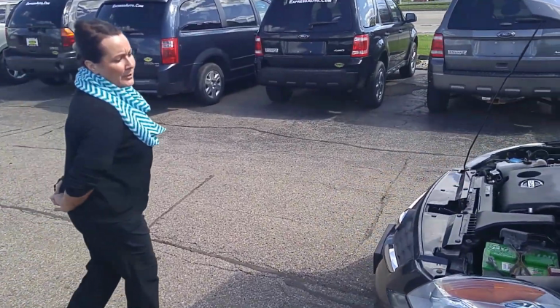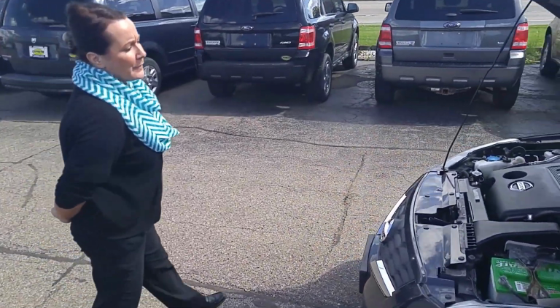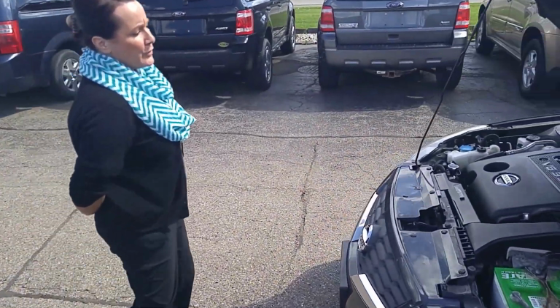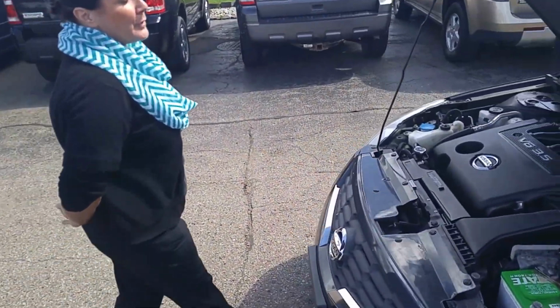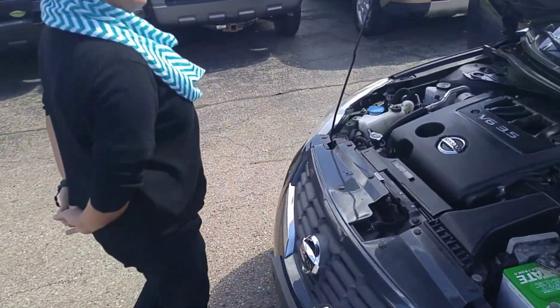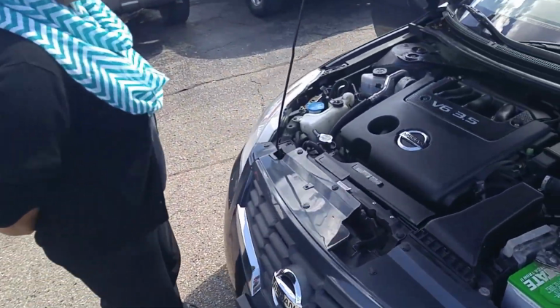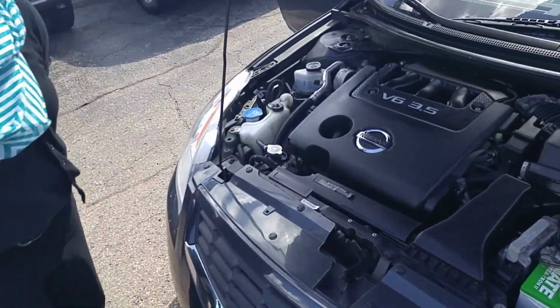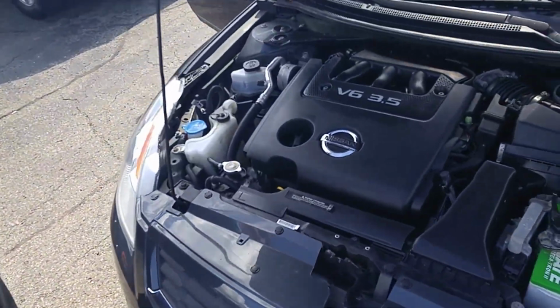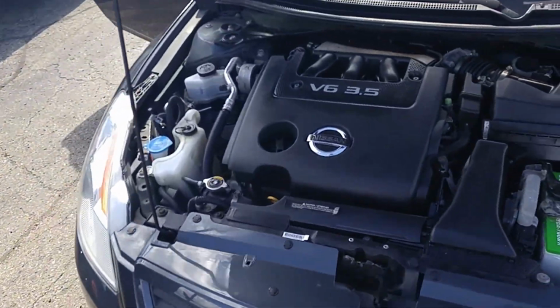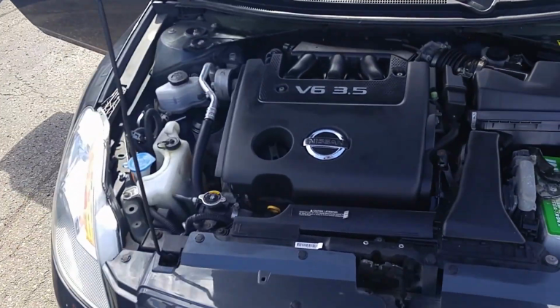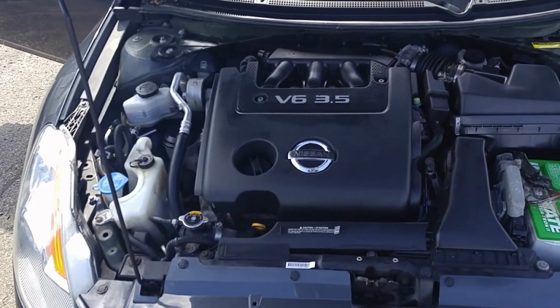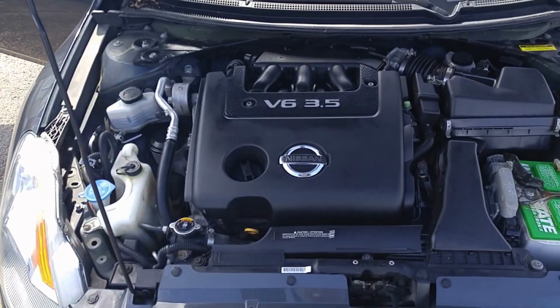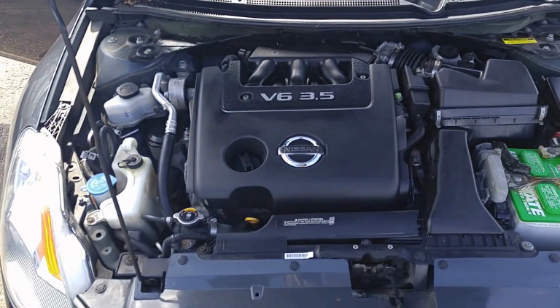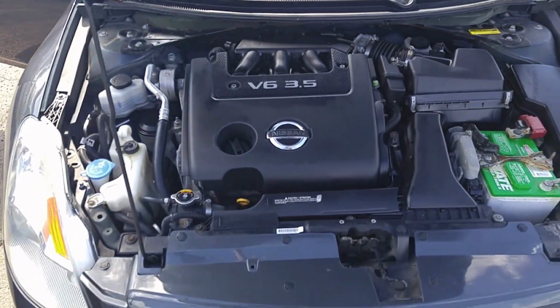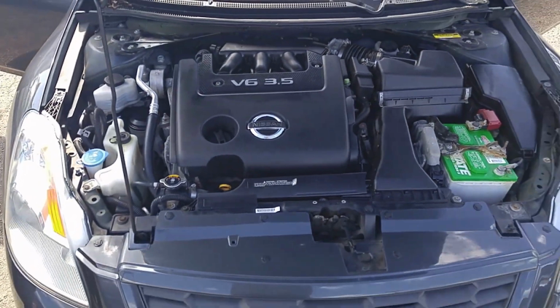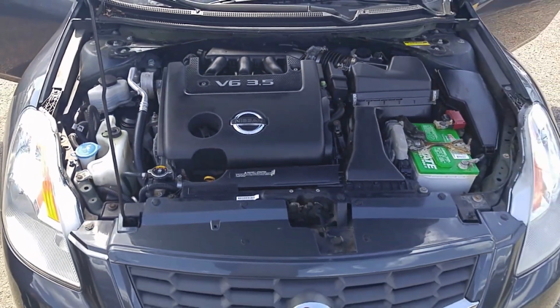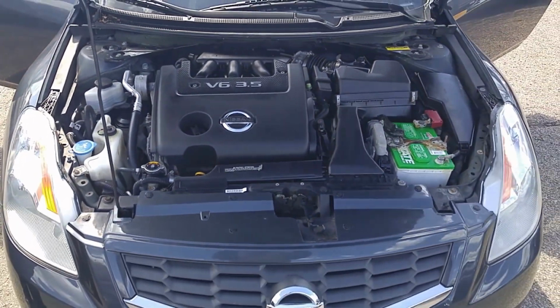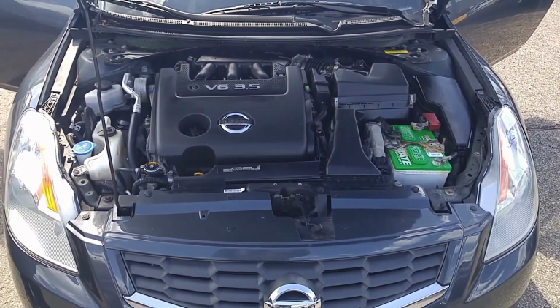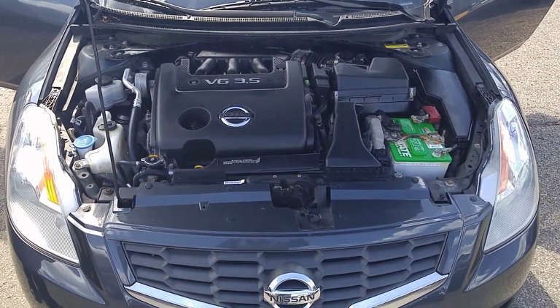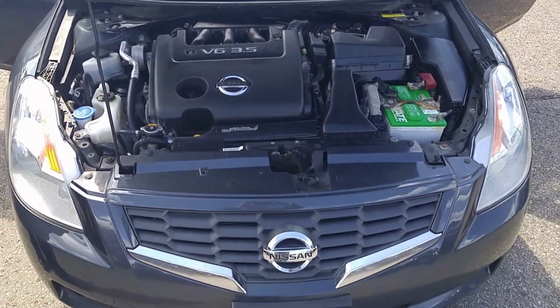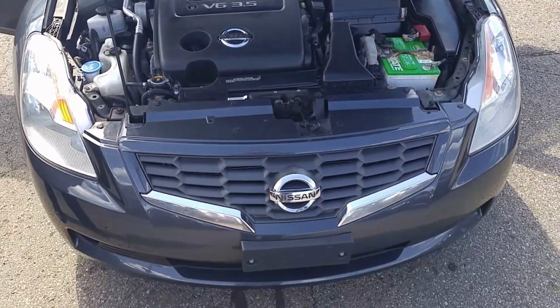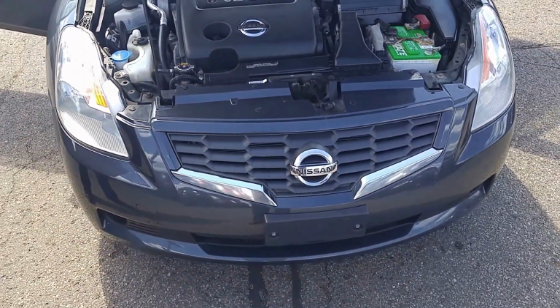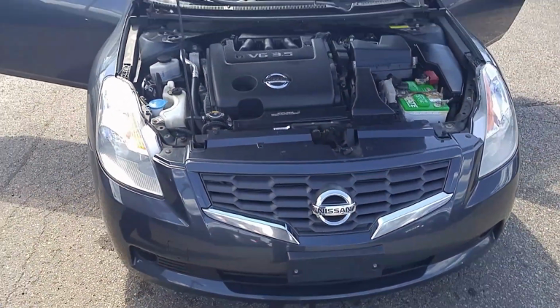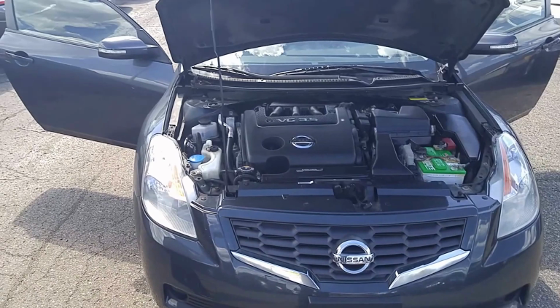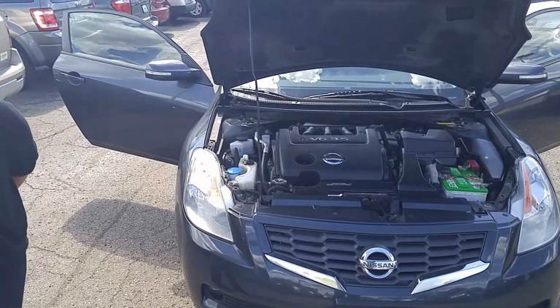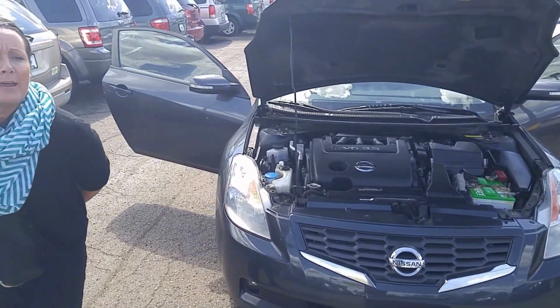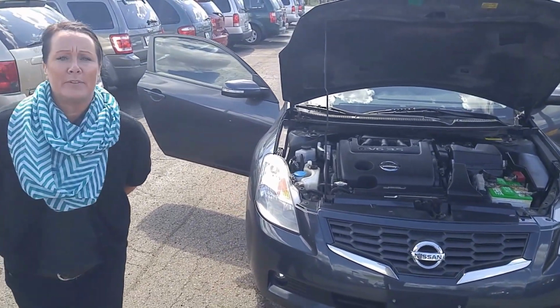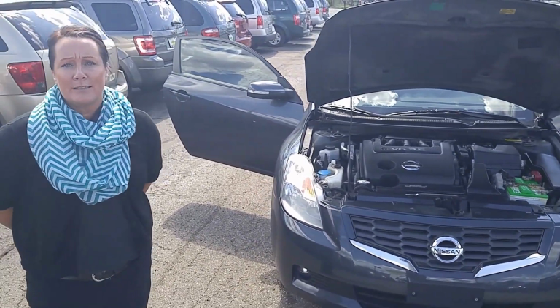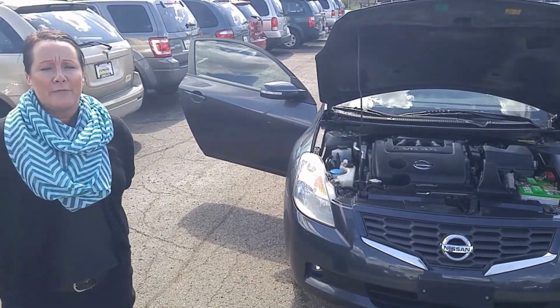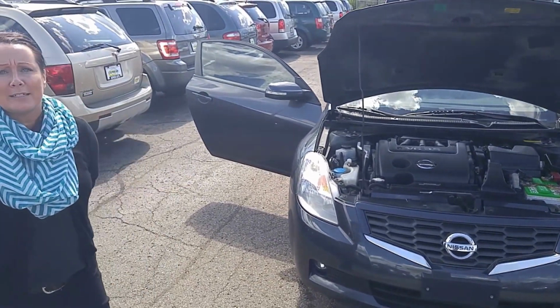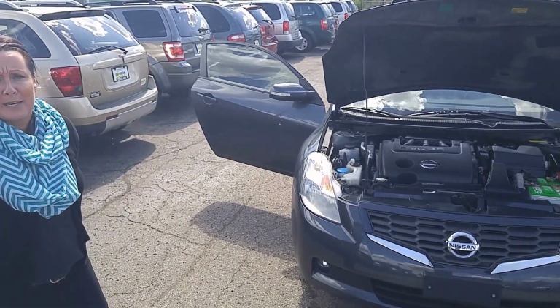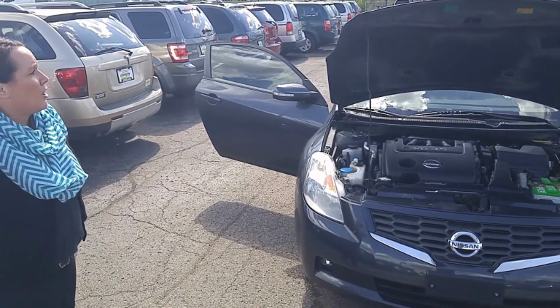Come around here, I'm going to show you the 3.5 liter V6 engine. Very clean. I actually just drove this car and I'm going to be honest with you, it definitely has some get up and go.